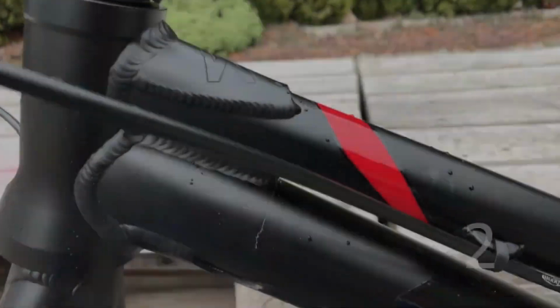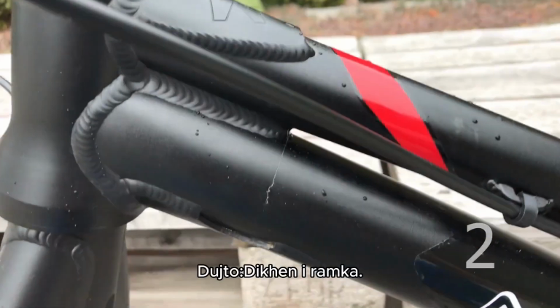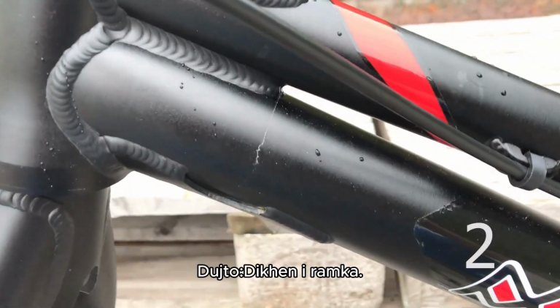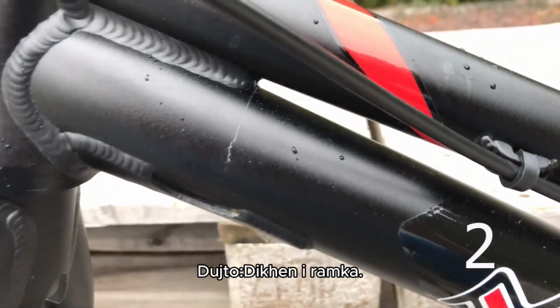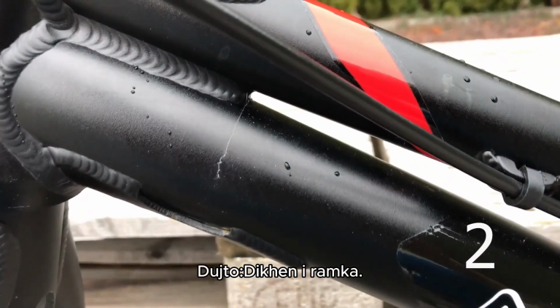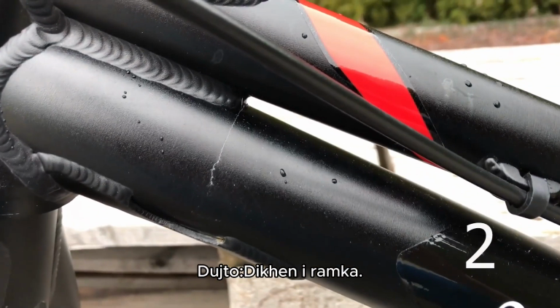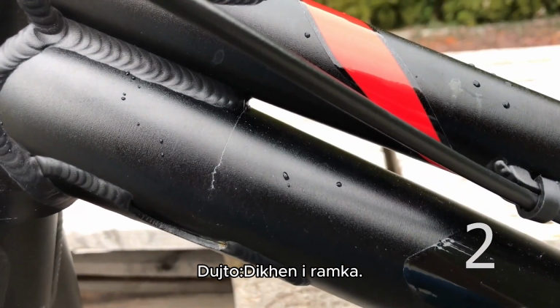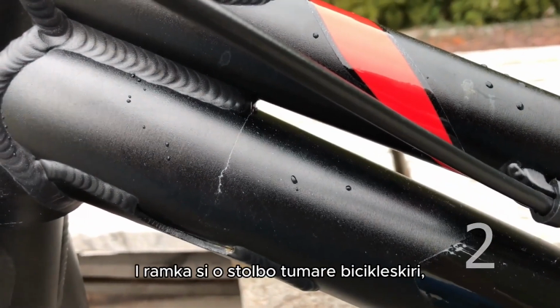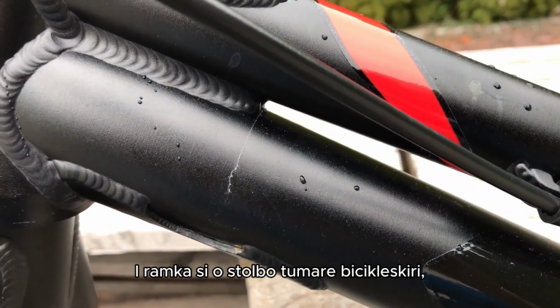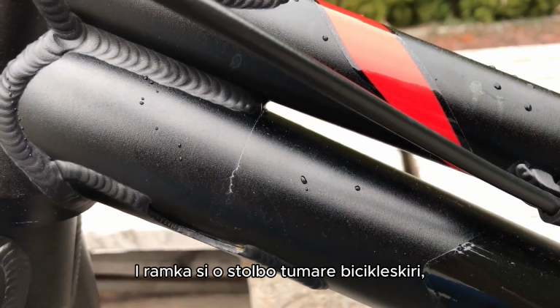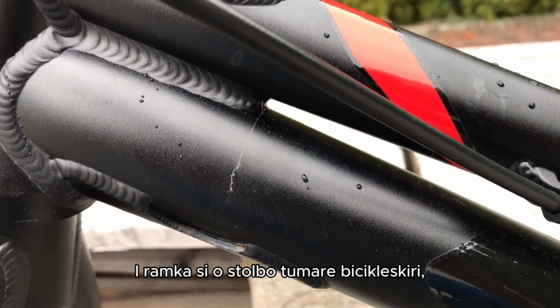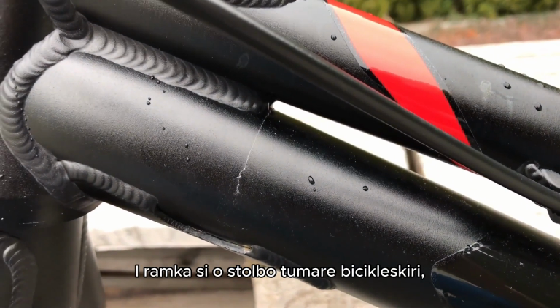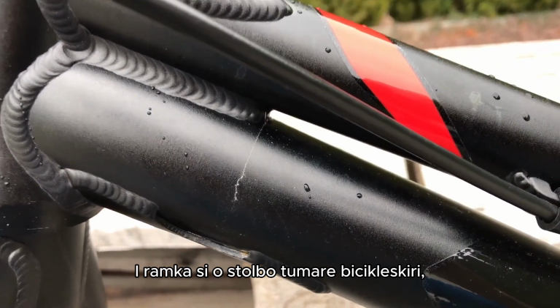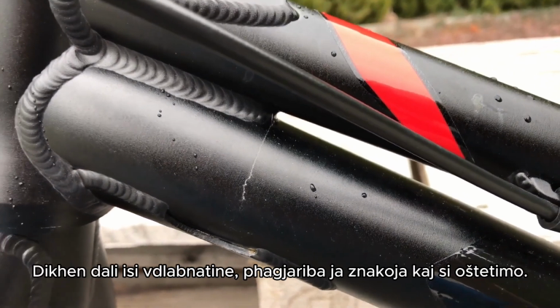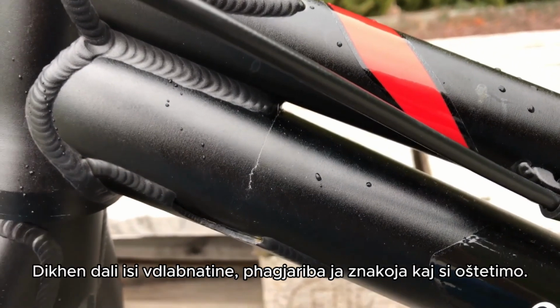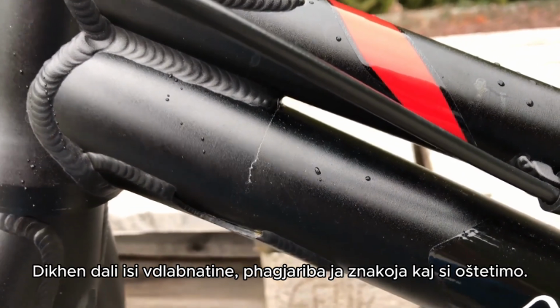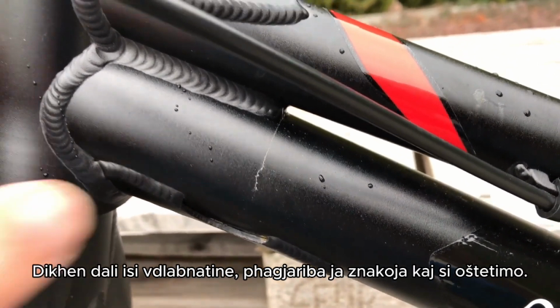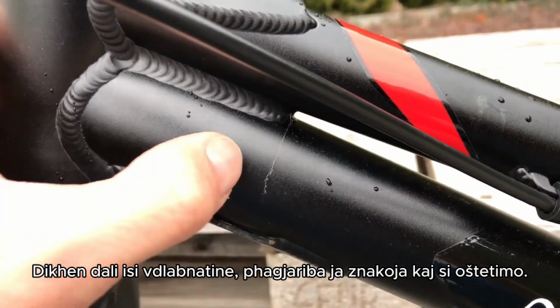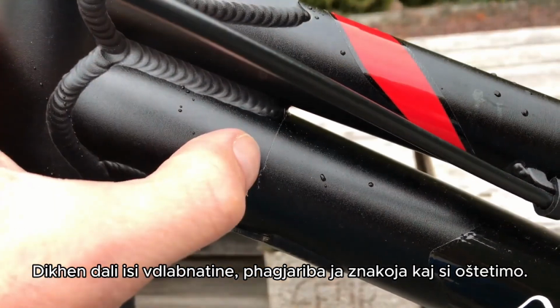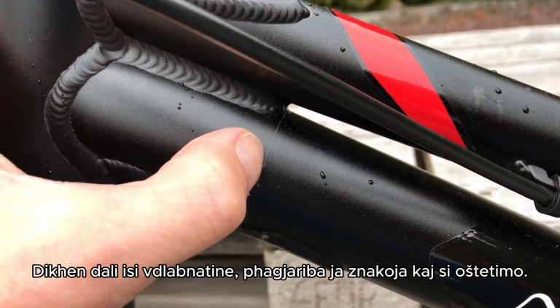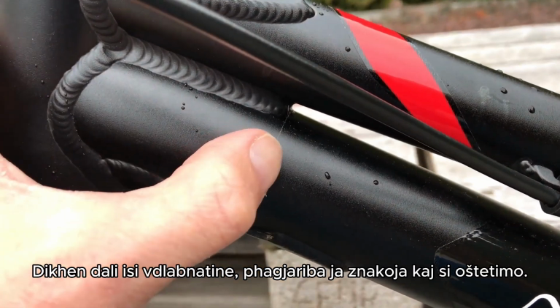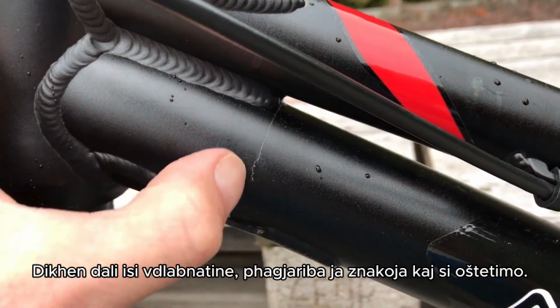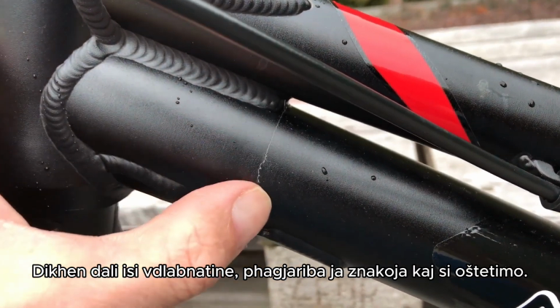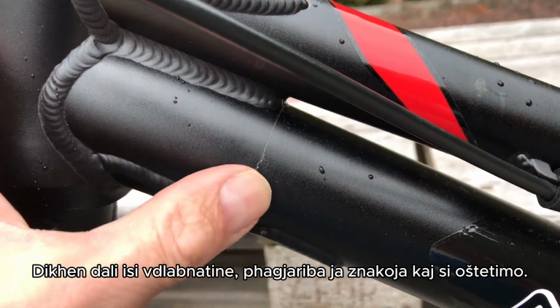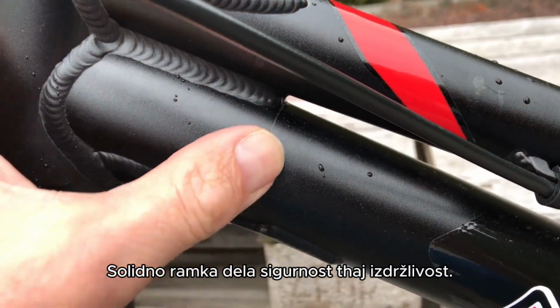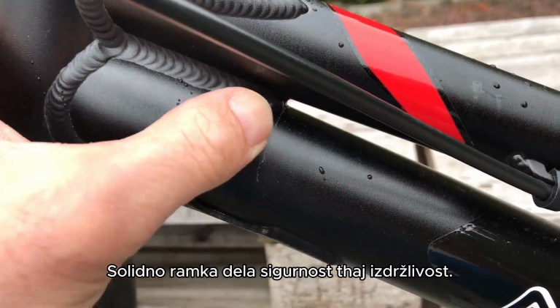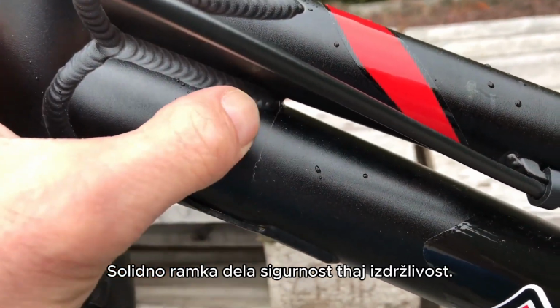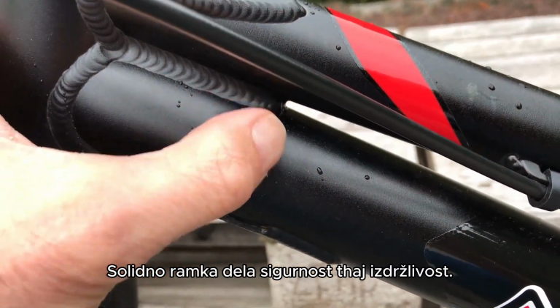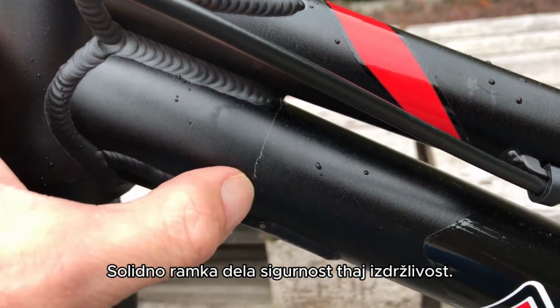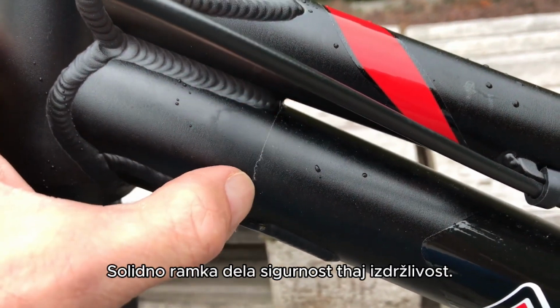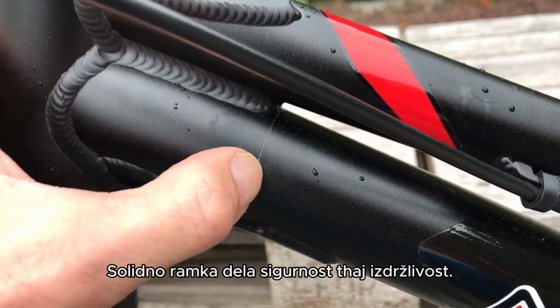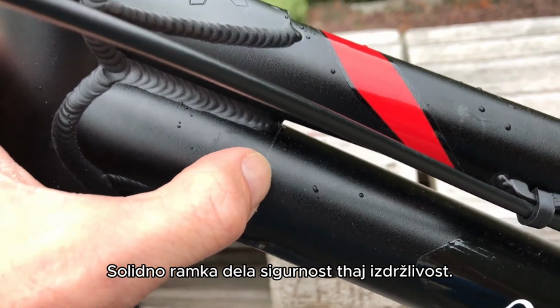Tip 2: Check the frame. The frame is the backbone of your bike. Inspect it for cracks, dents, or signs of damage. A solid frame ensures both safety and durability.